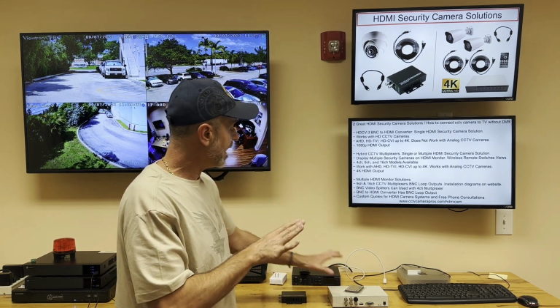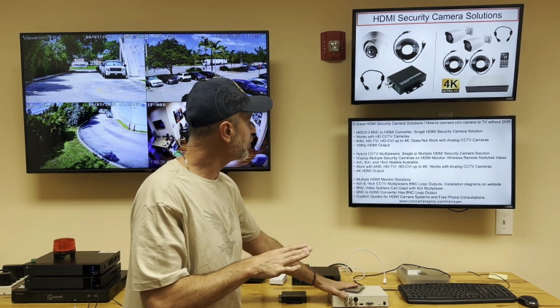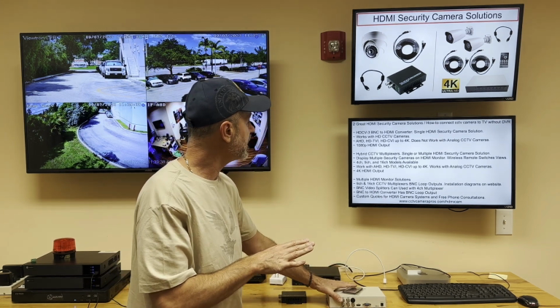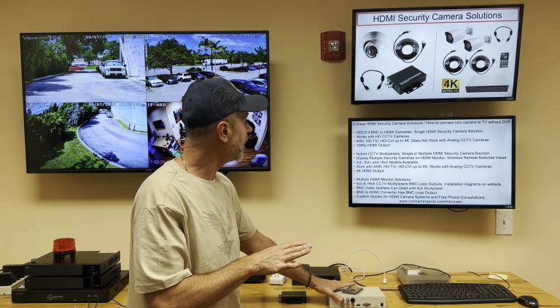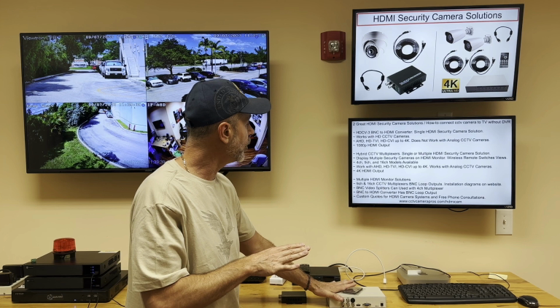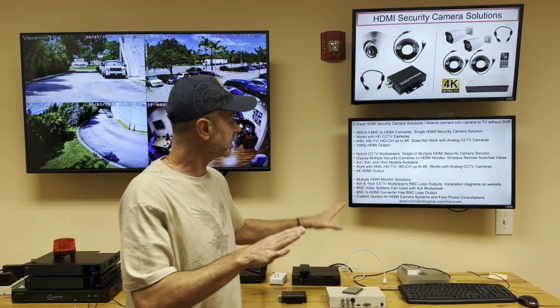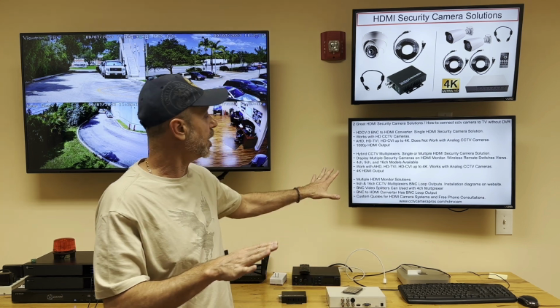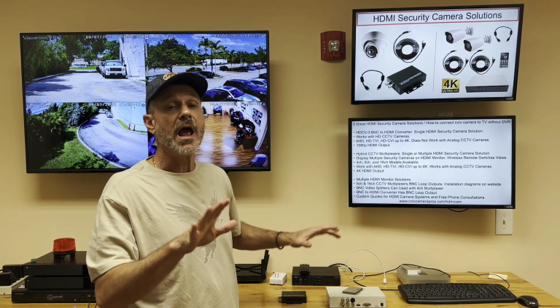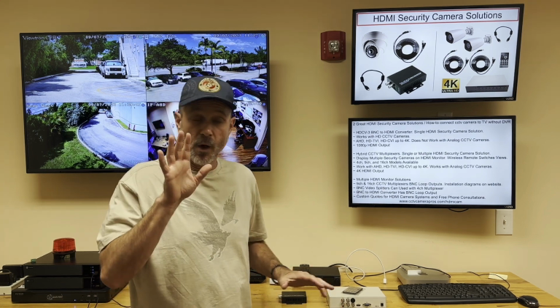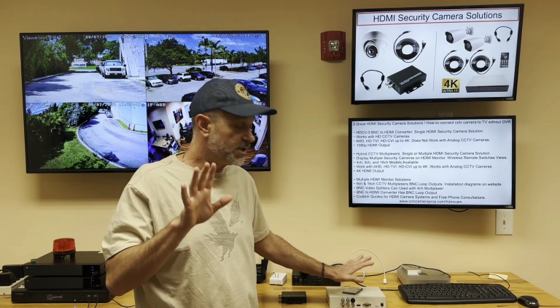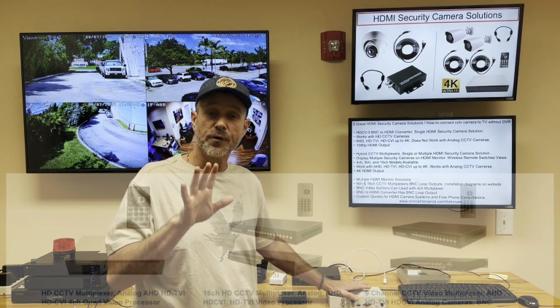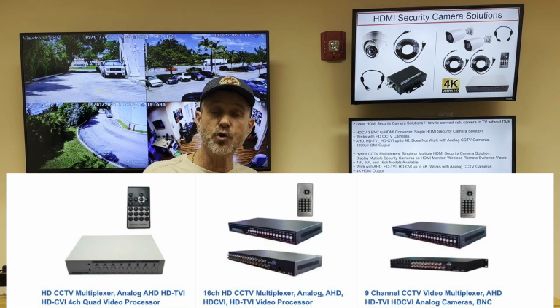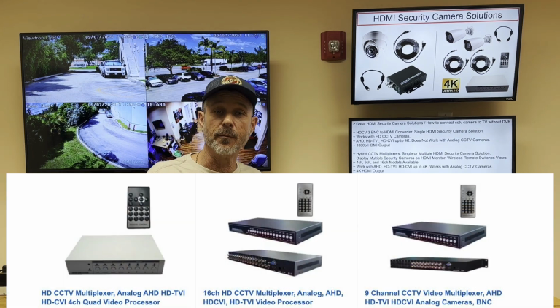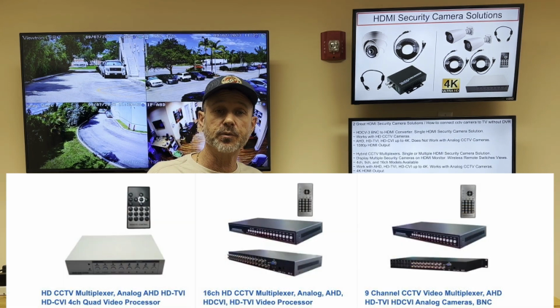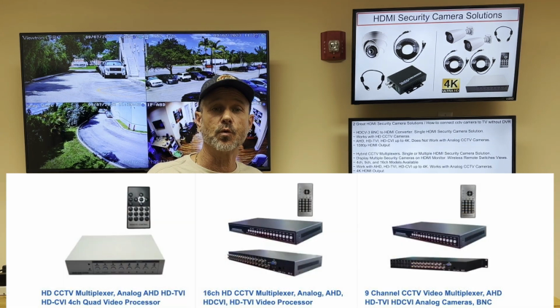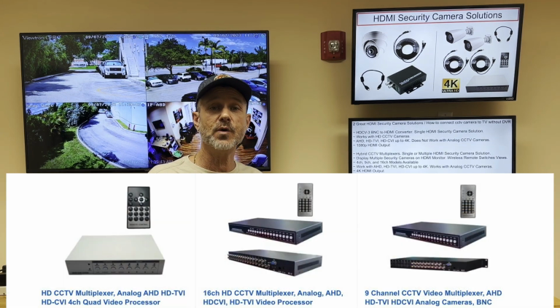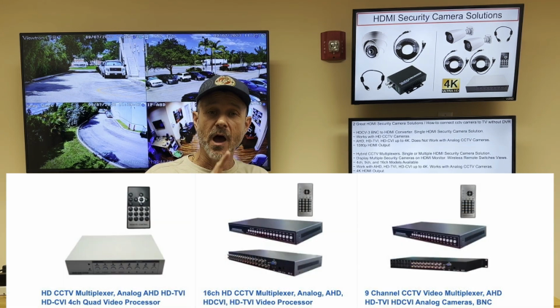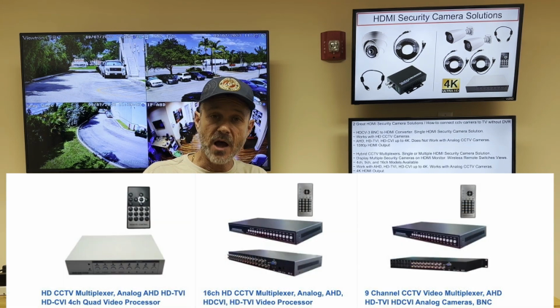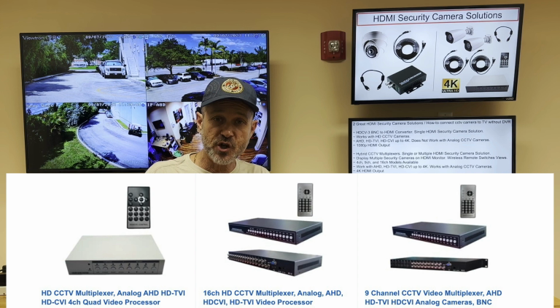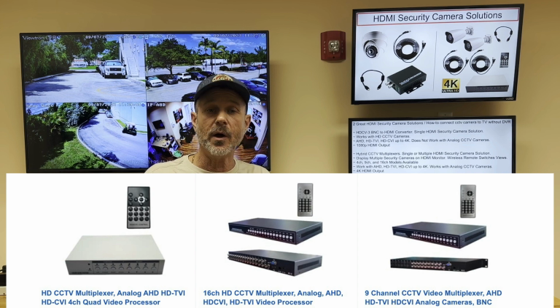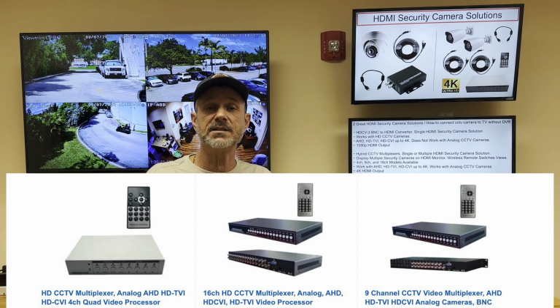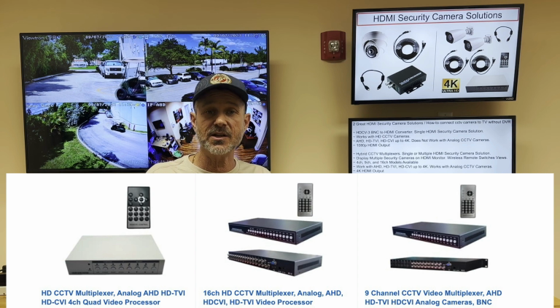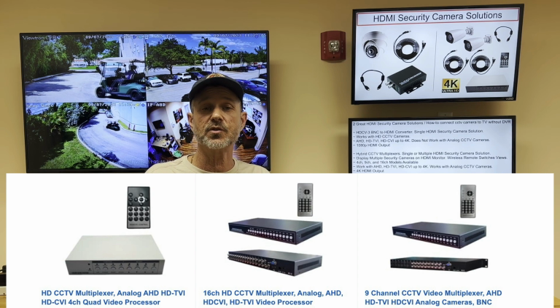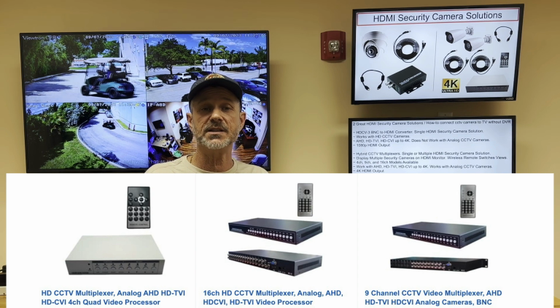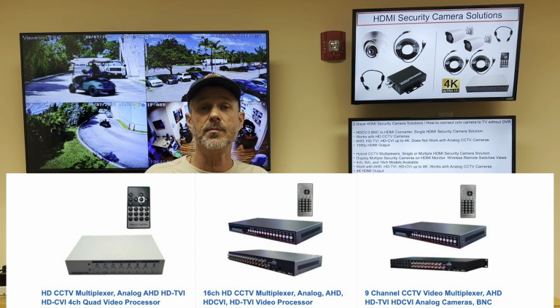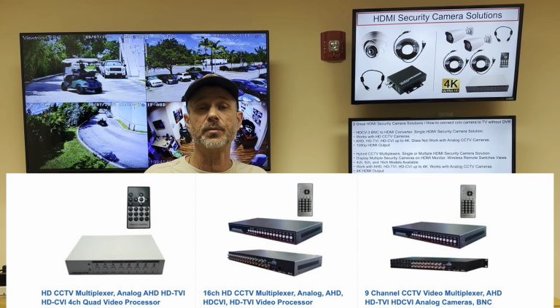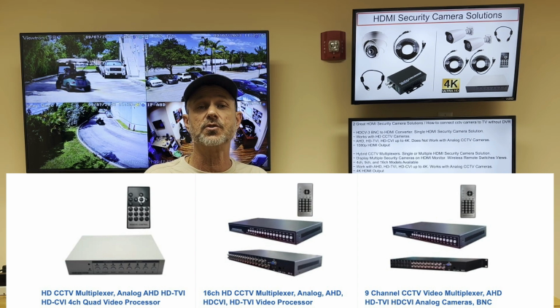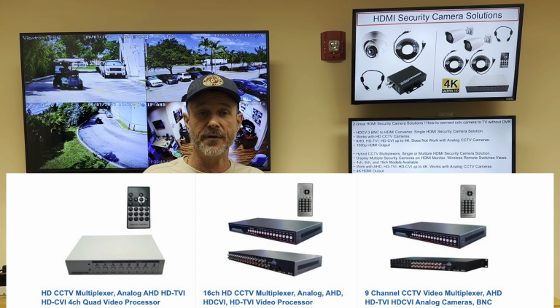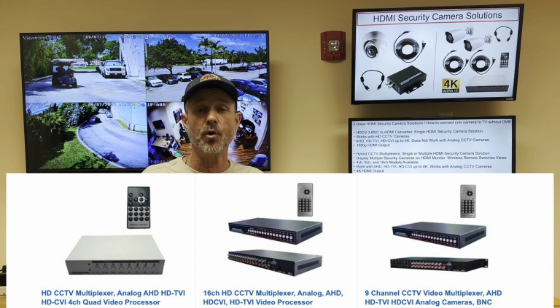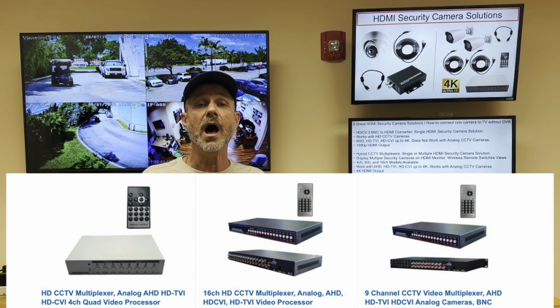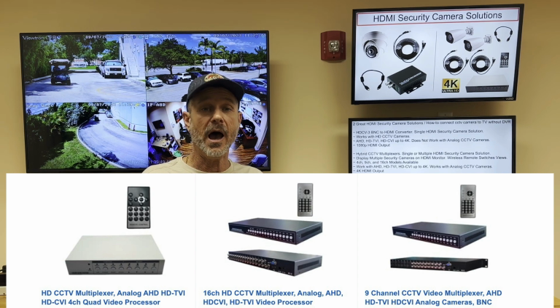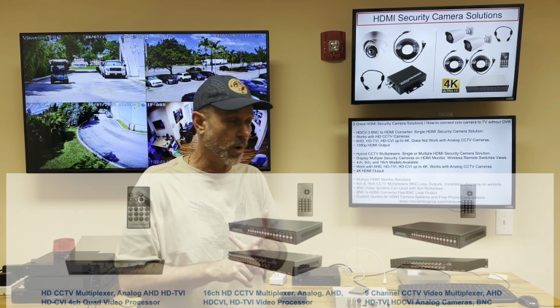That covers the video multiplexer. In addition to the 4-channel multiplexer, we also have 9-channel and 16-channel CCTV multiplexers available.